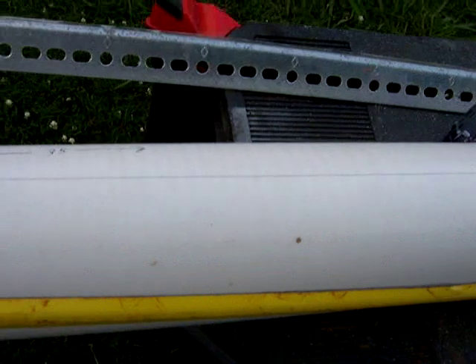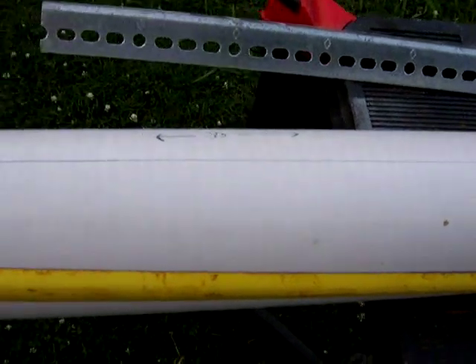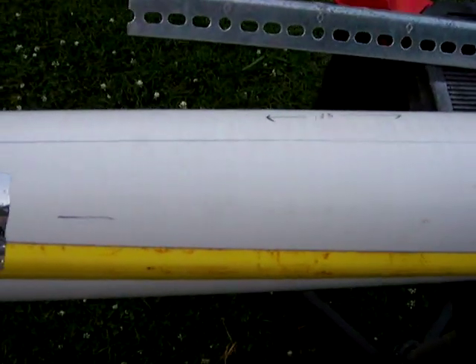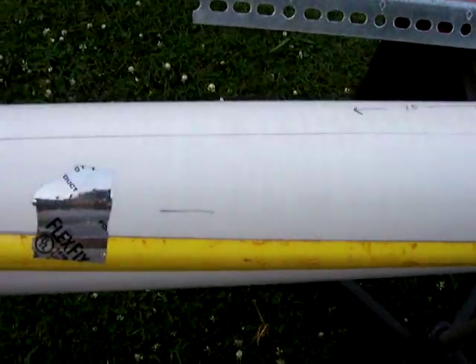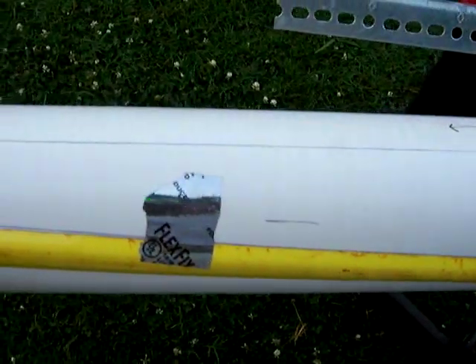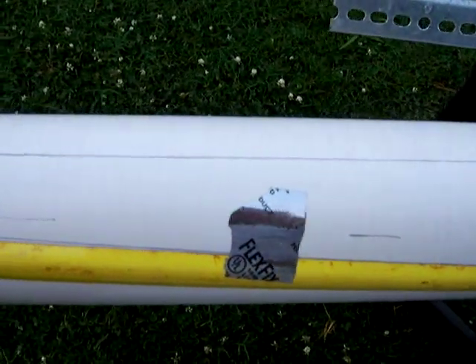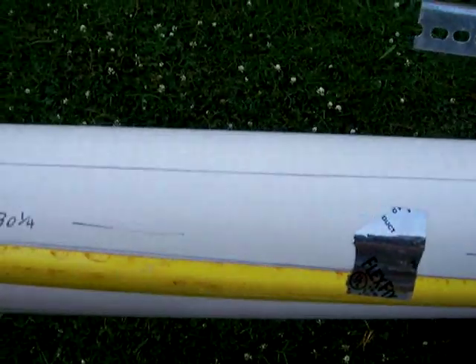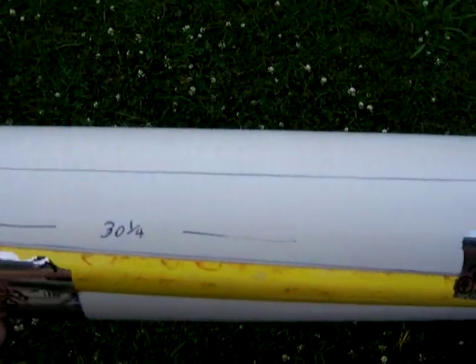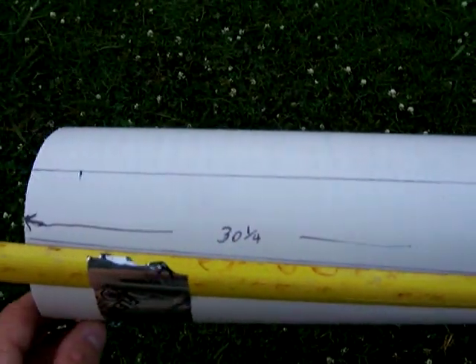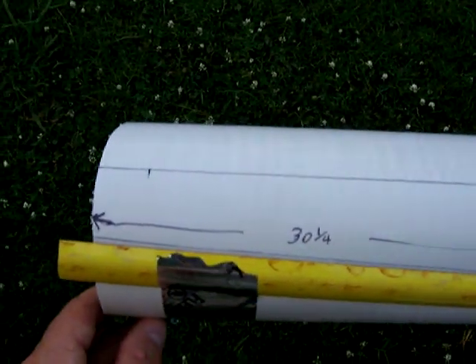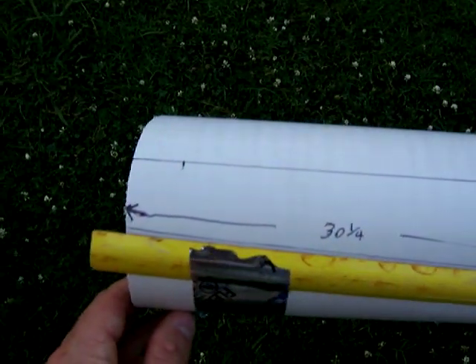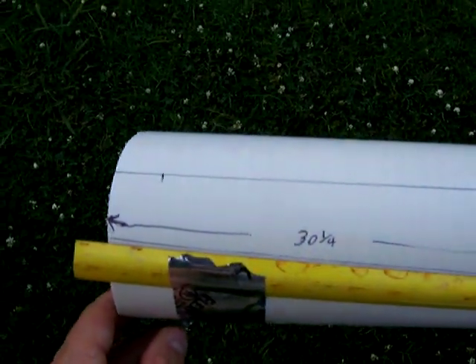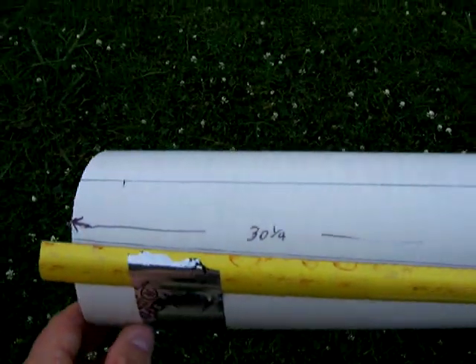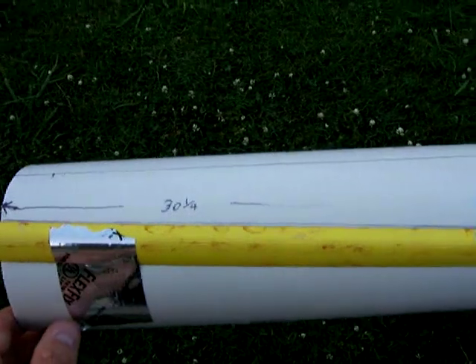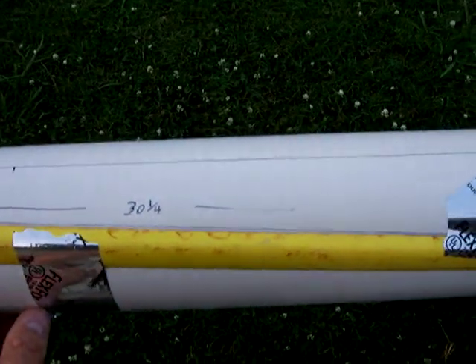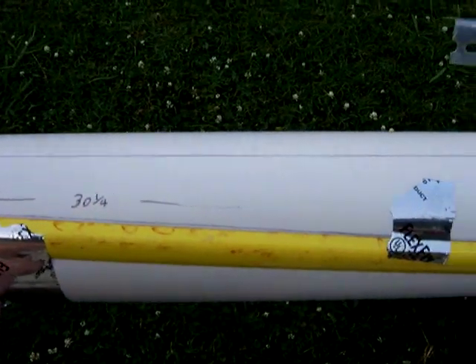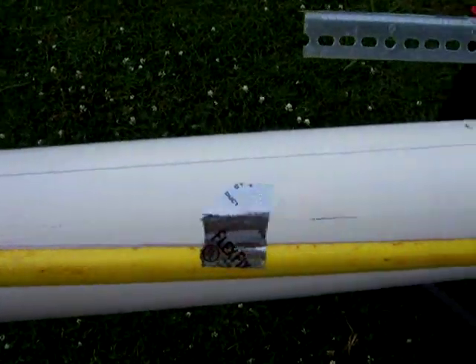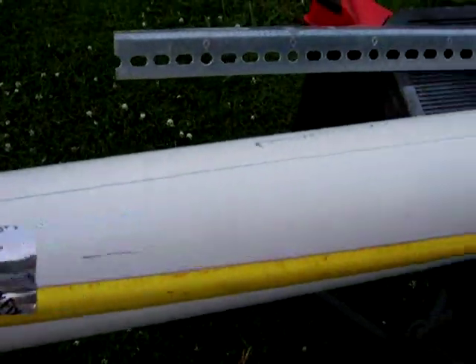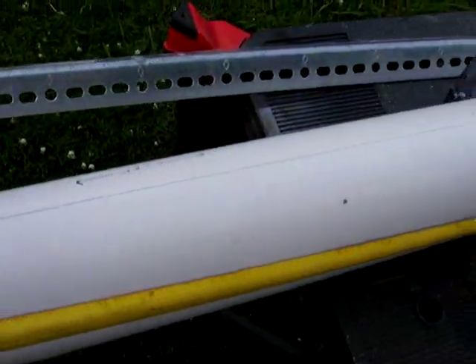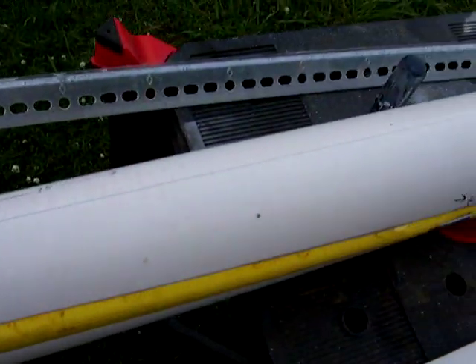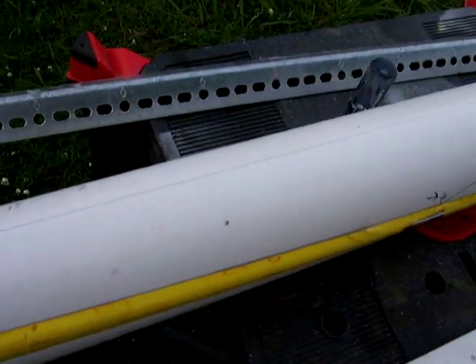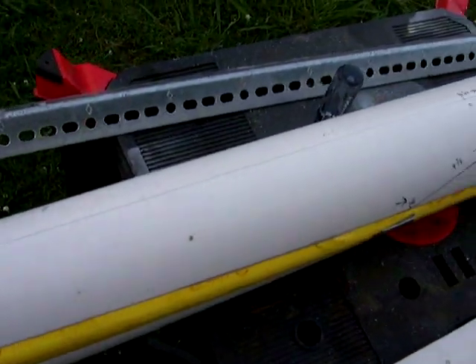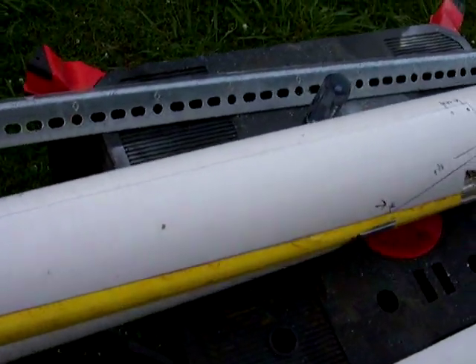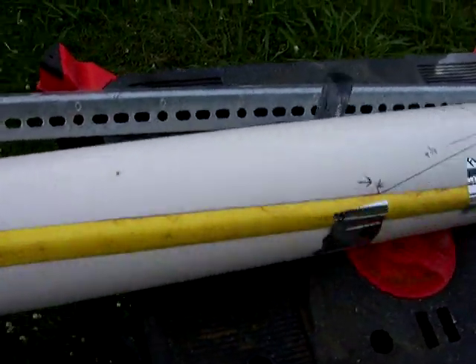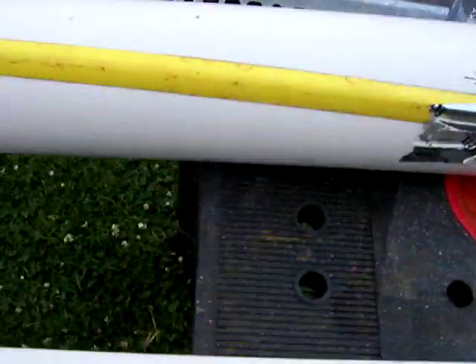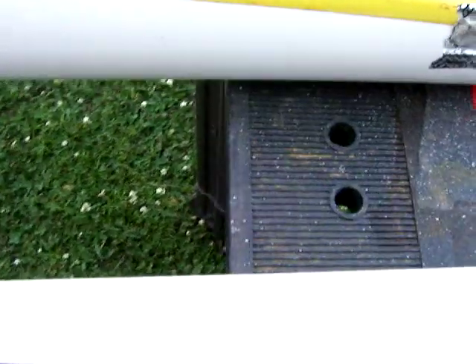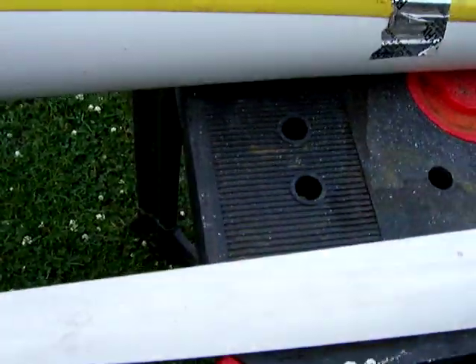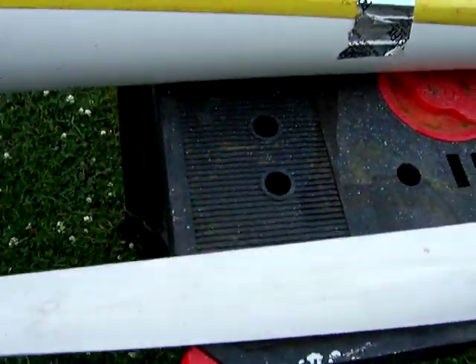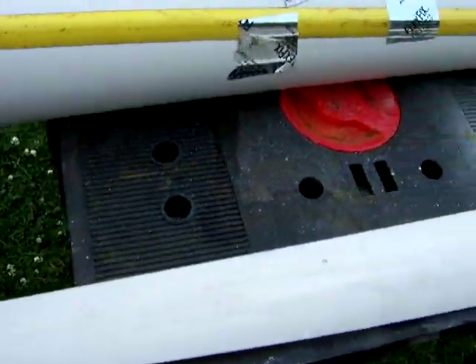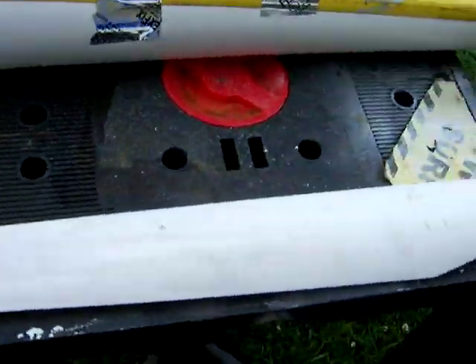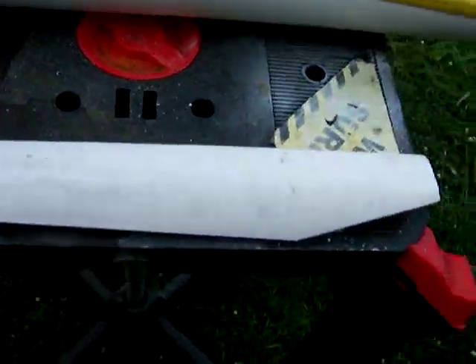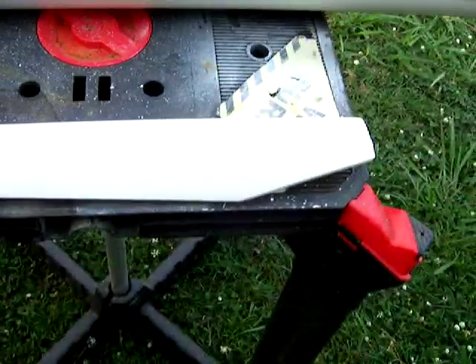Once you produce one blade — maybe your design will be a little different — you can cut it out with a jigsaw. That's what I used. And this is the finished product.